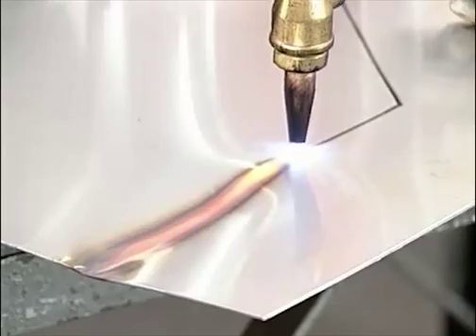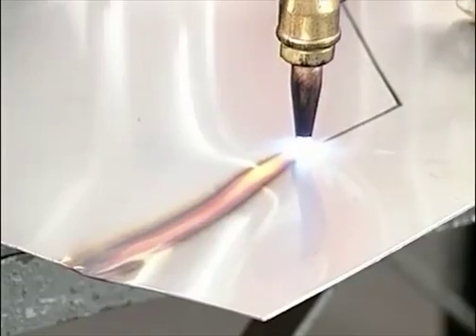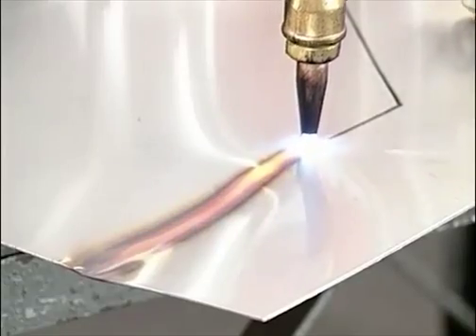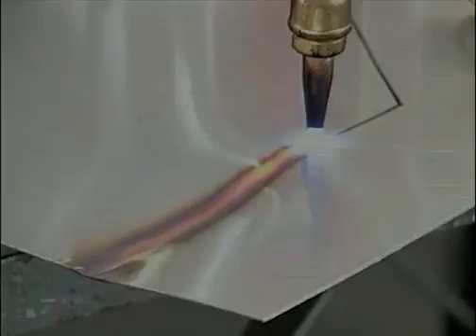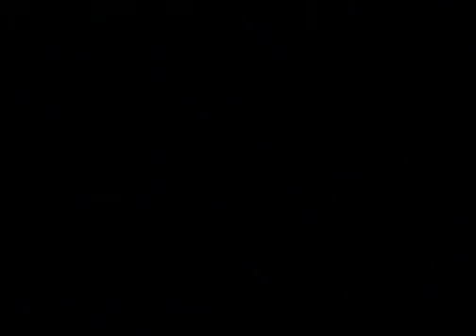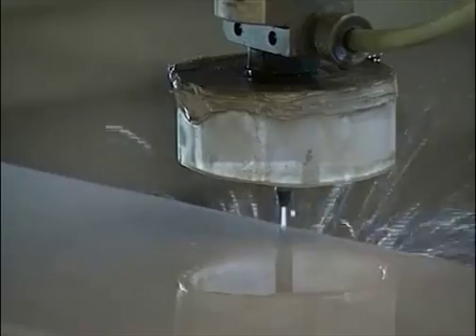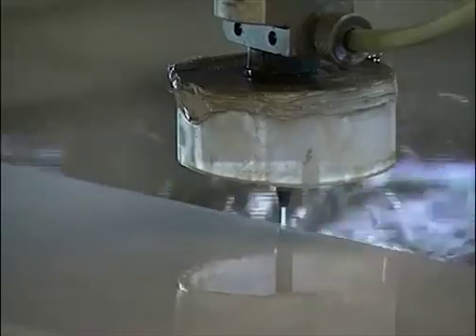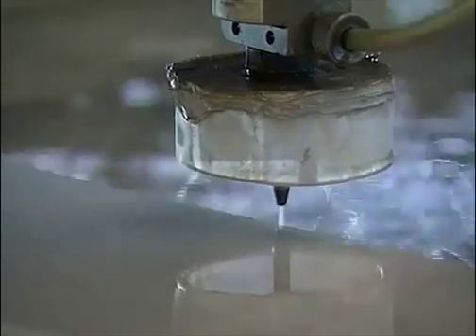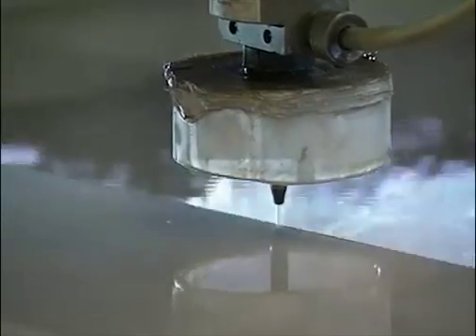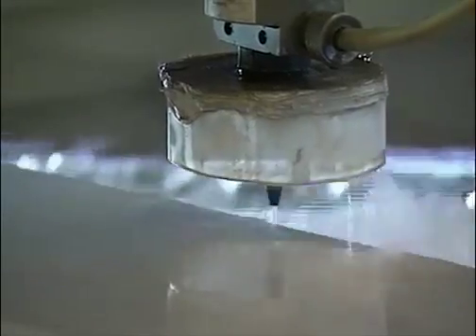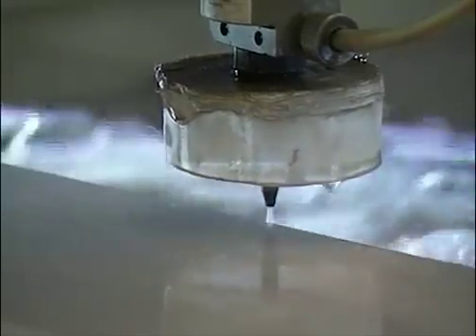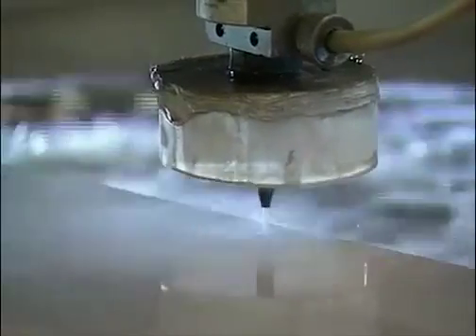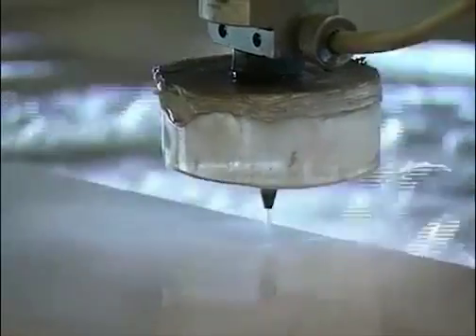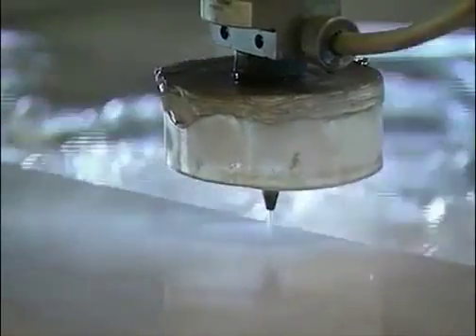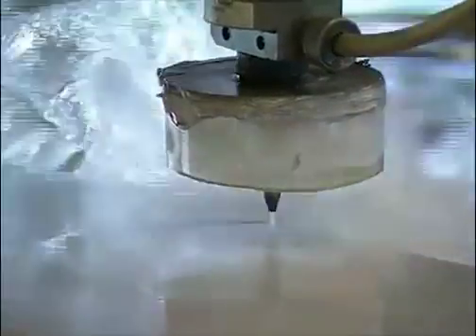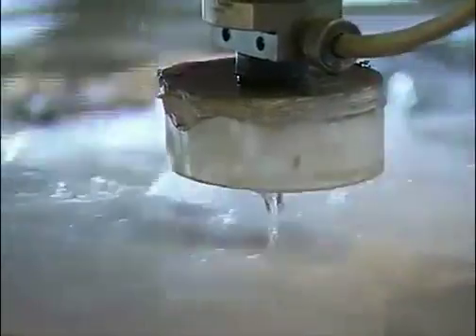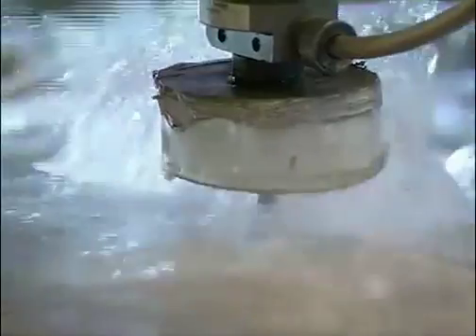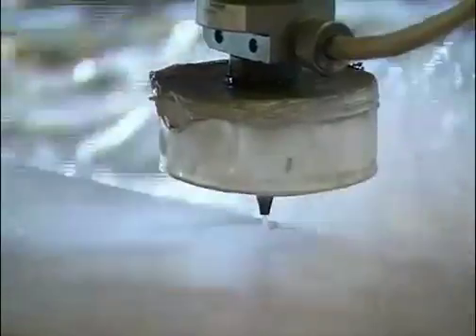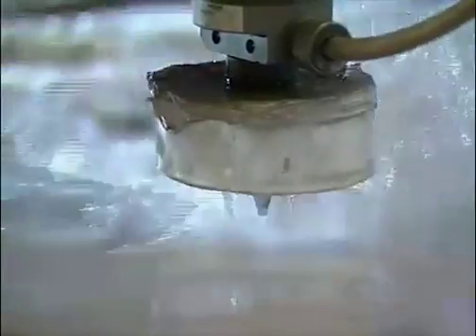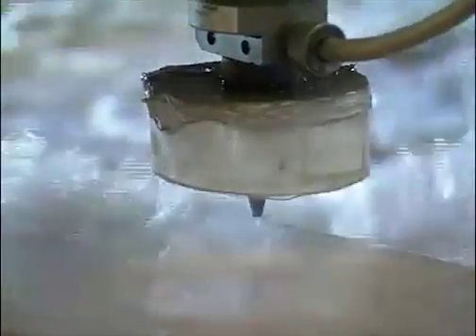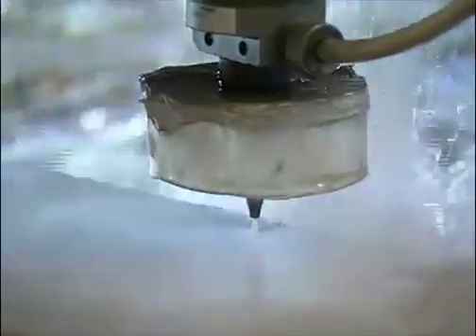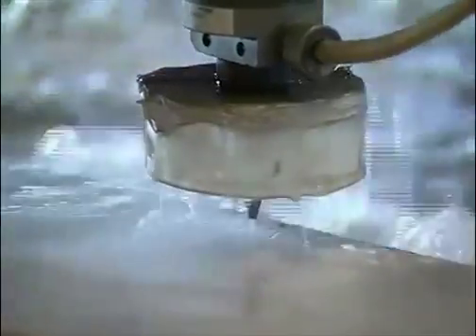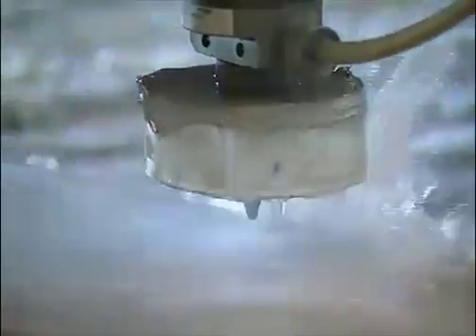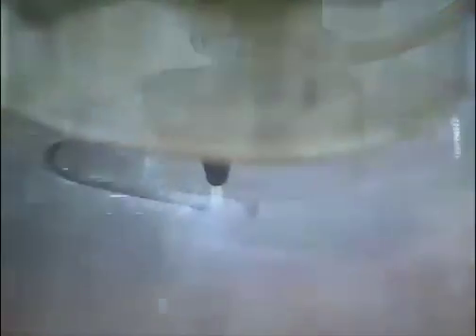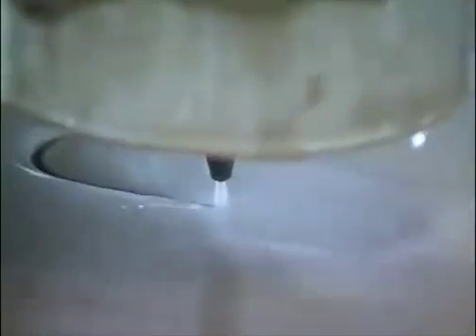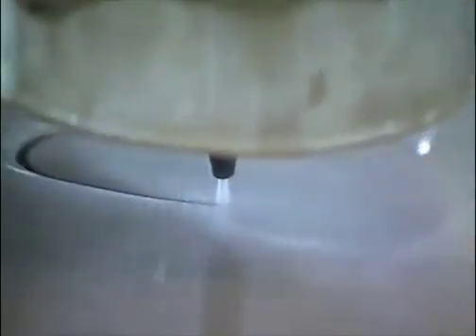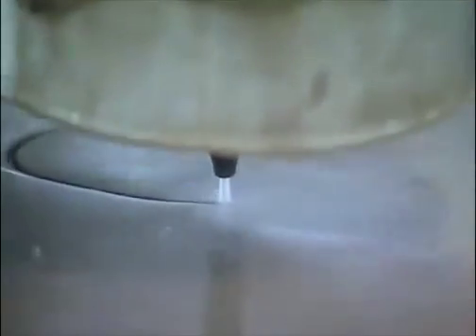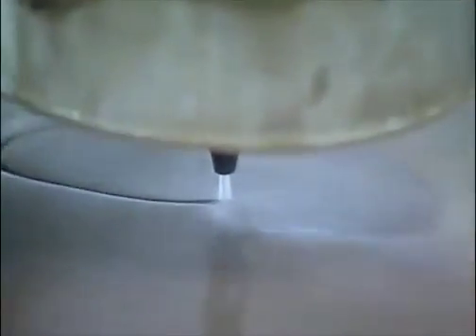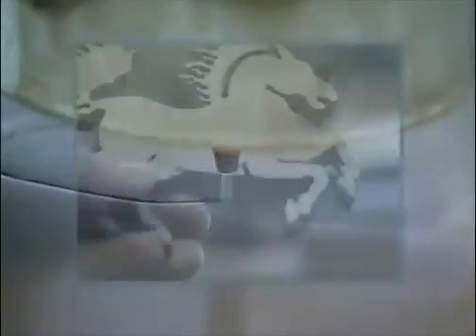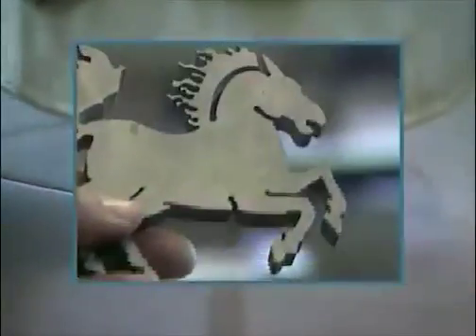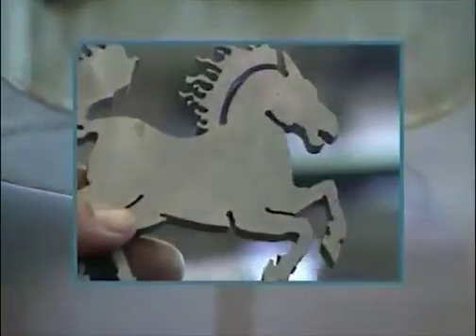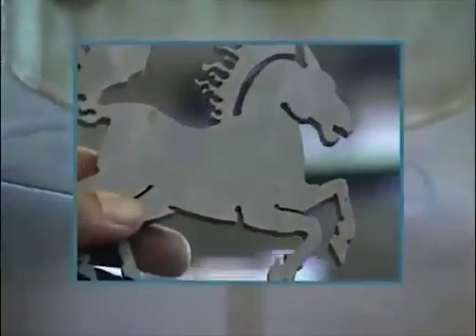Oxy-acetylene flame cutting doesn't work on stainless steel, but a high-pressure water jet containing abrasives is becoming popular for cutting both sheet and plate.